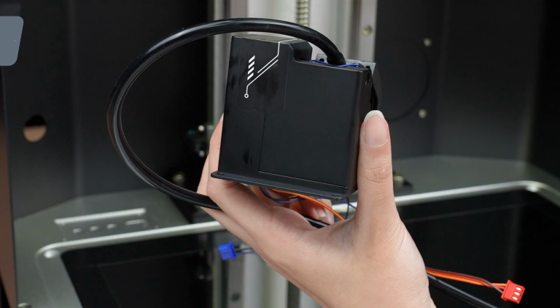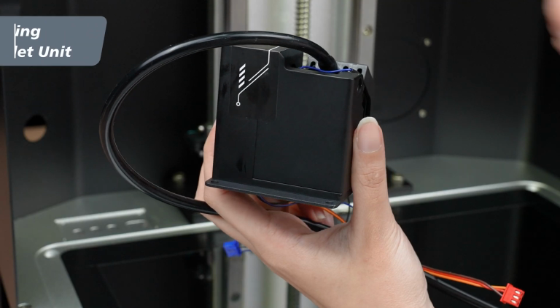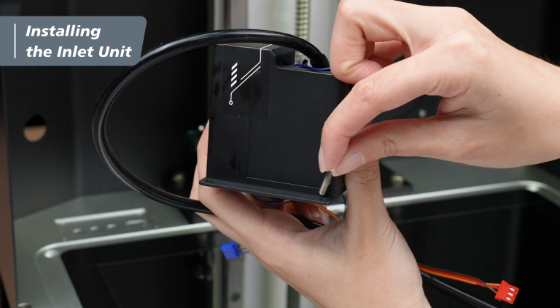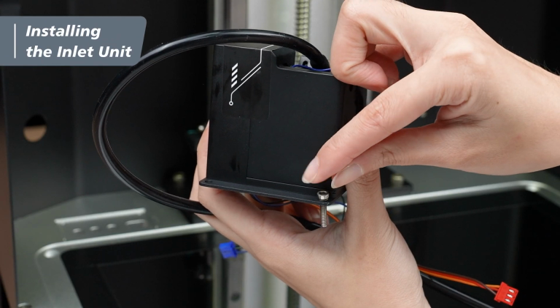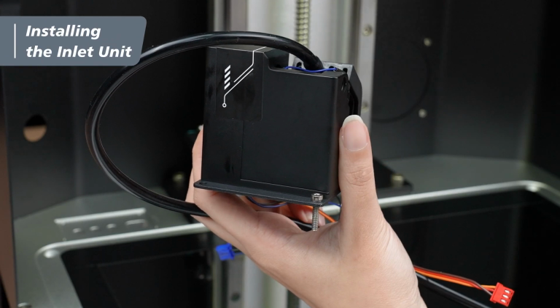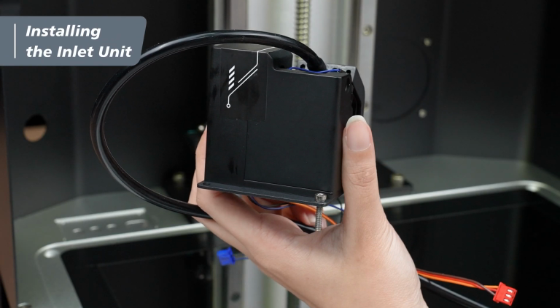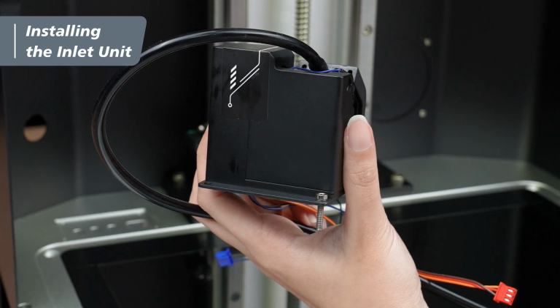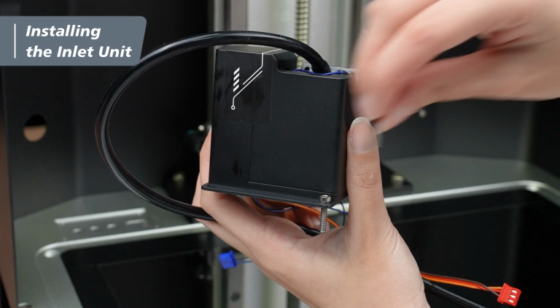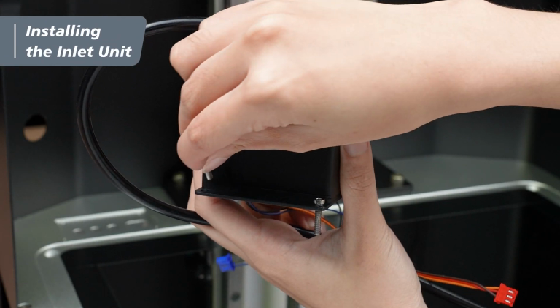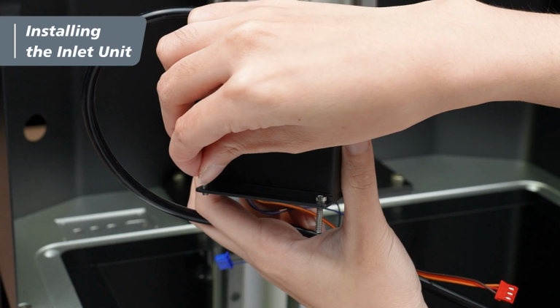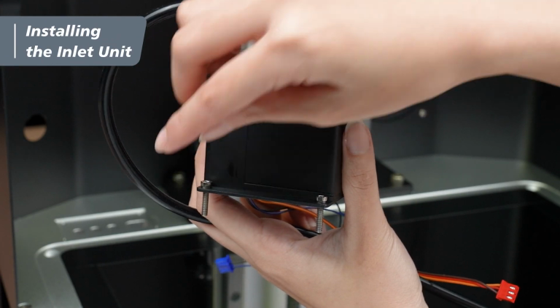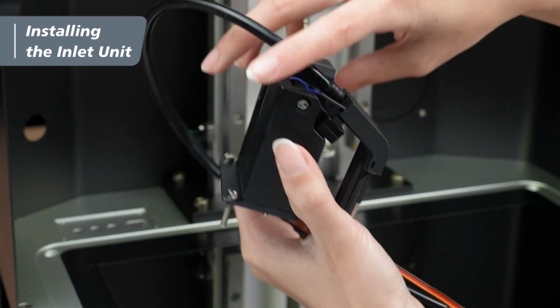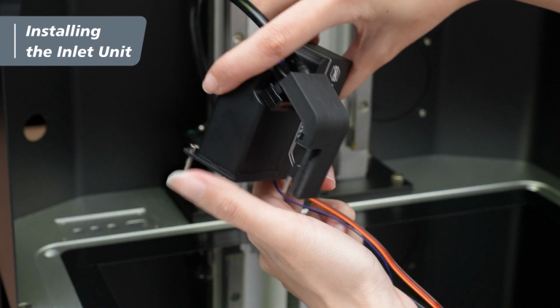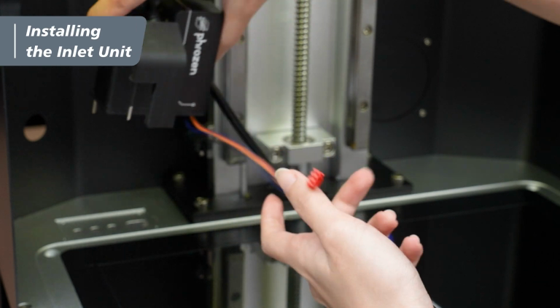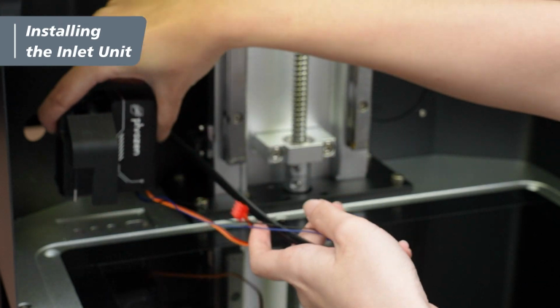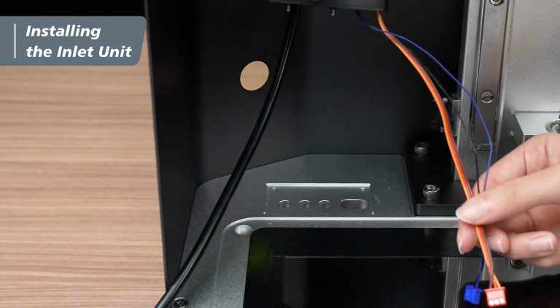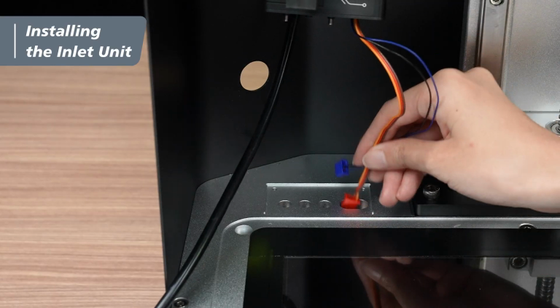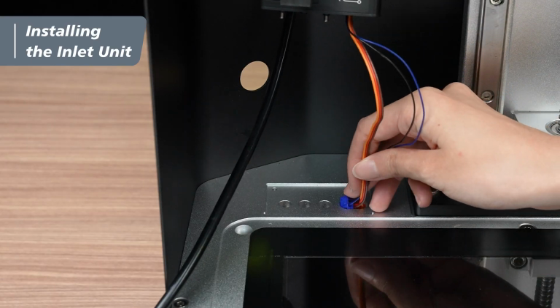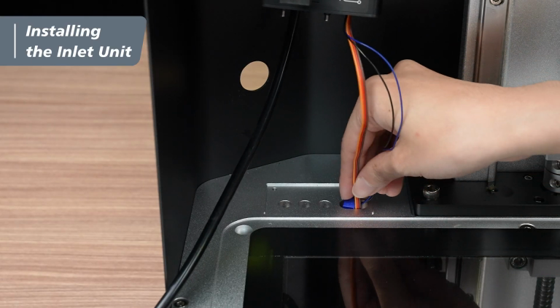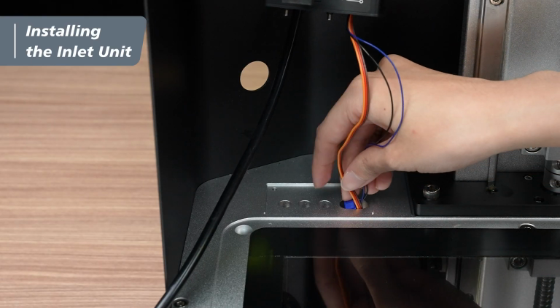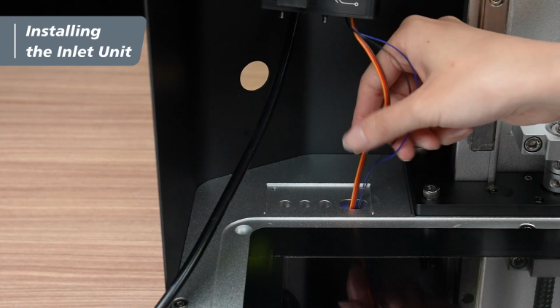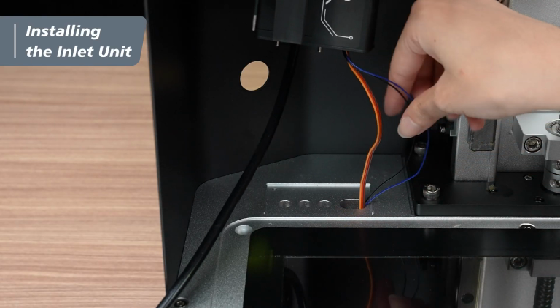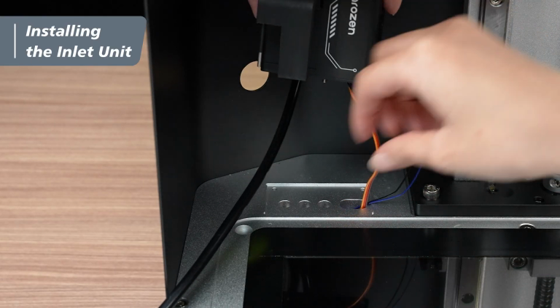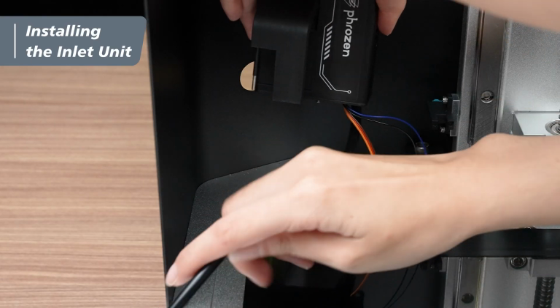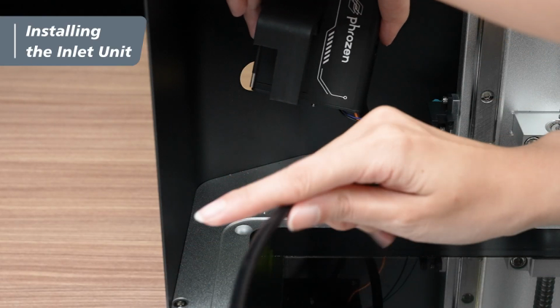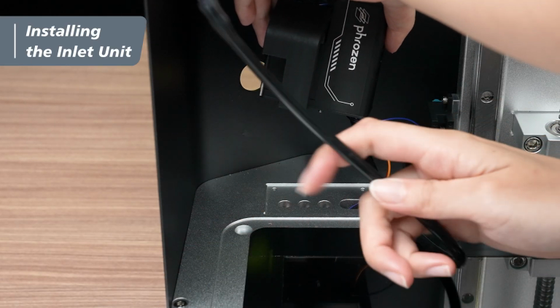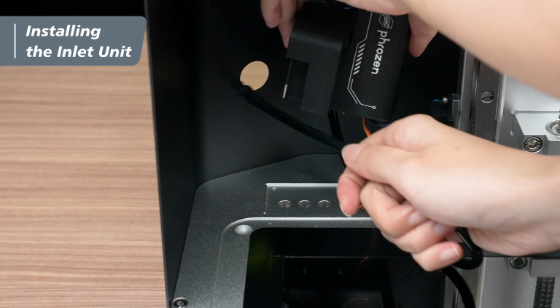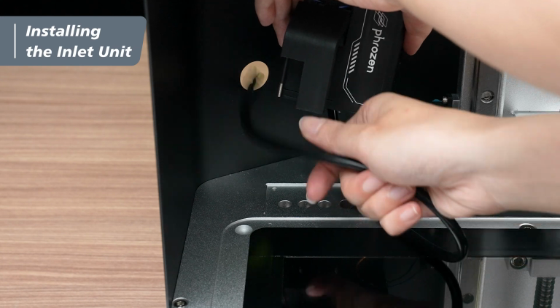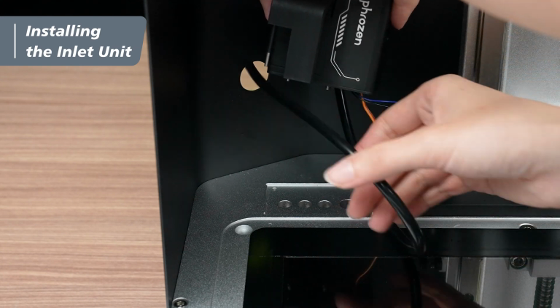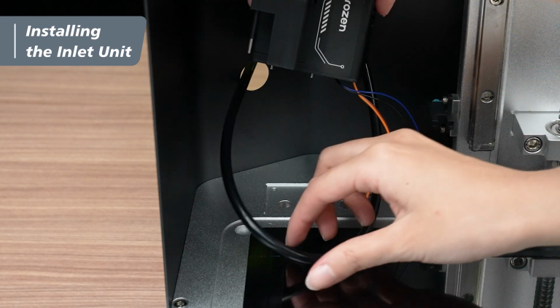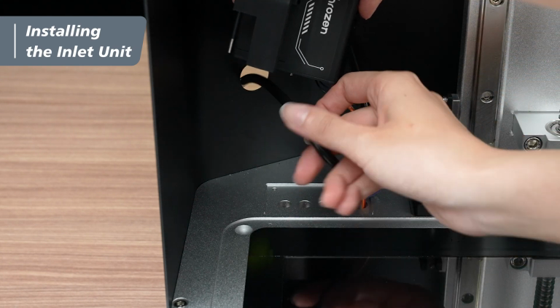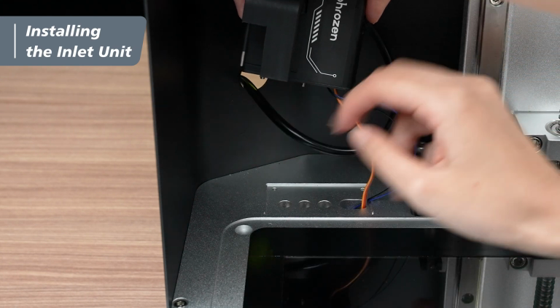Next, put the two screws from the panel into the two holes on the back of the inlet unit. Feed the cables on the unit through the hole beneath the panel, and the inlet tube through the hole on the side of the printer.